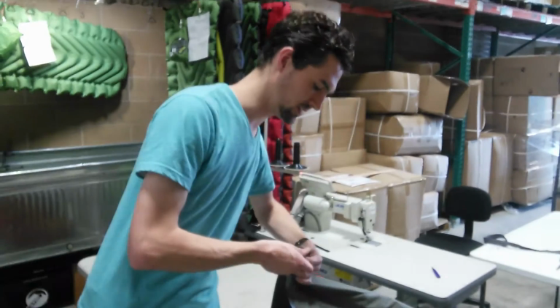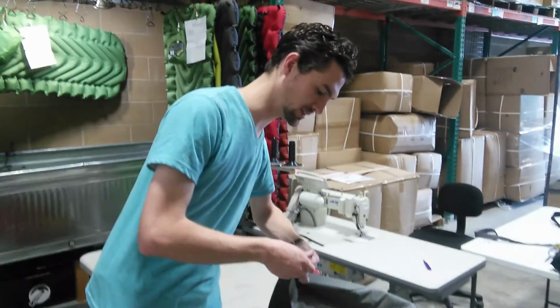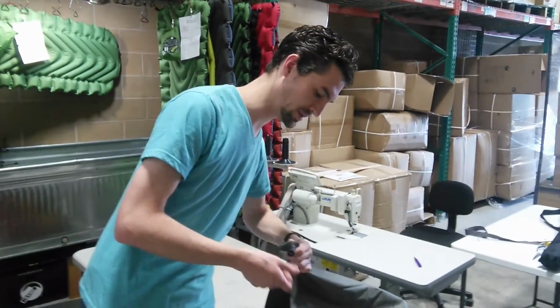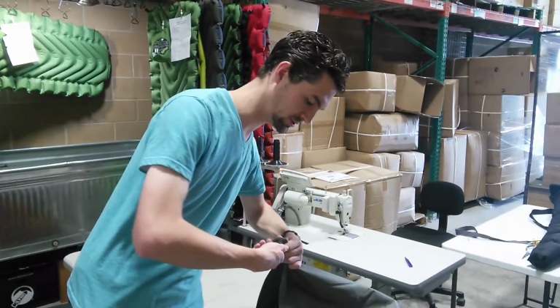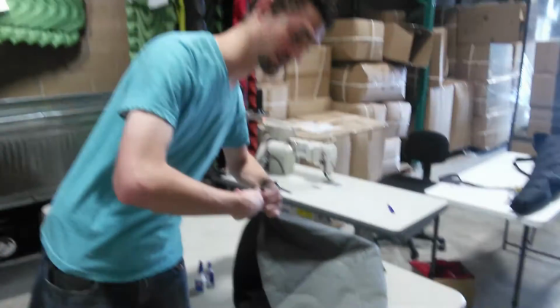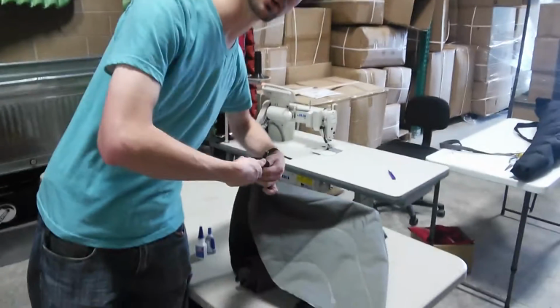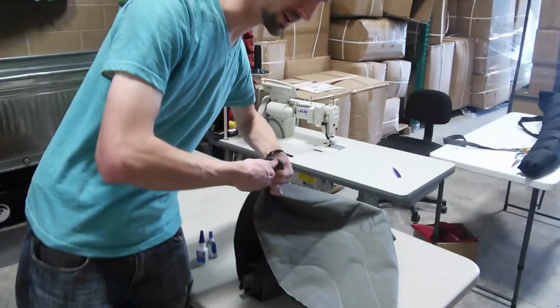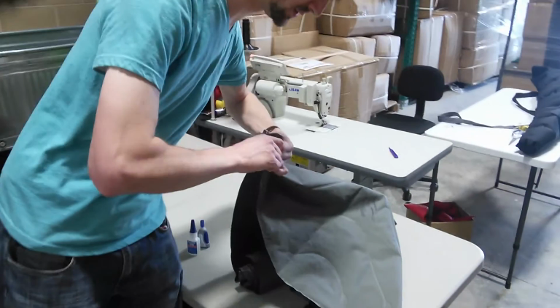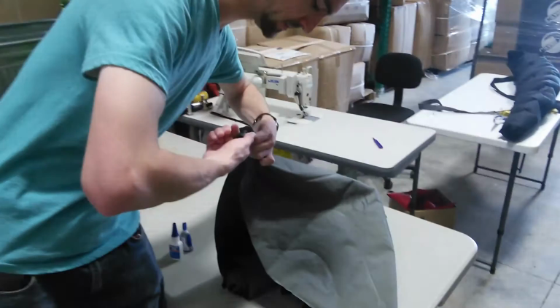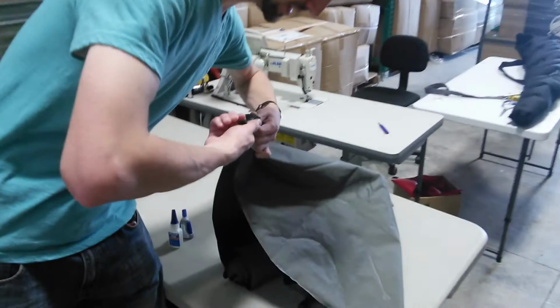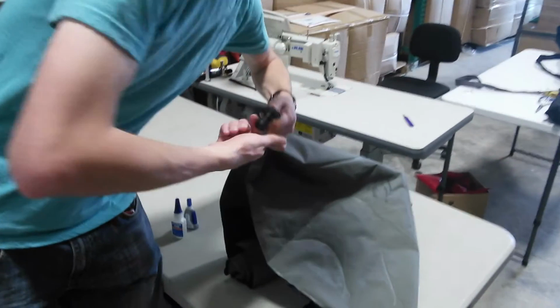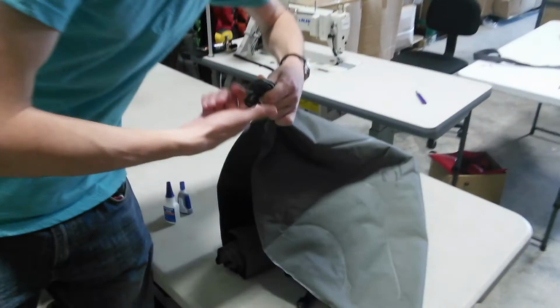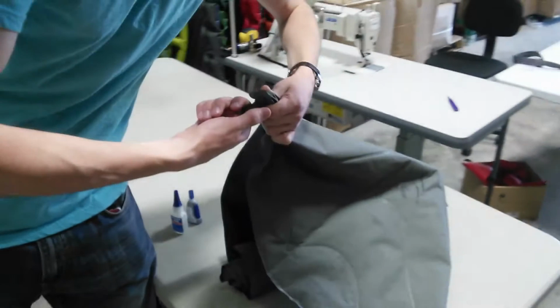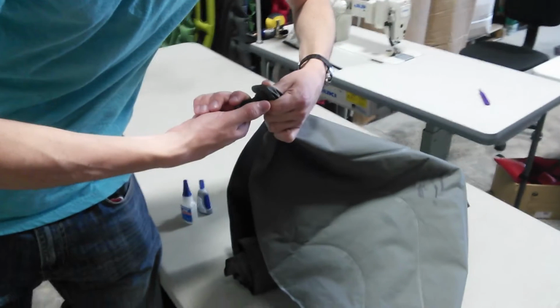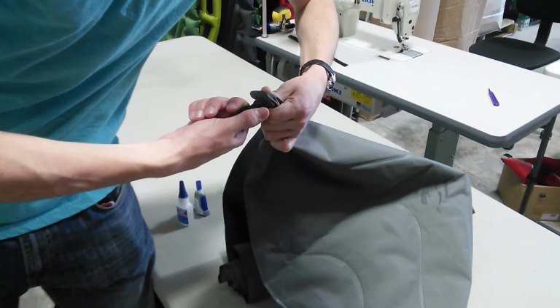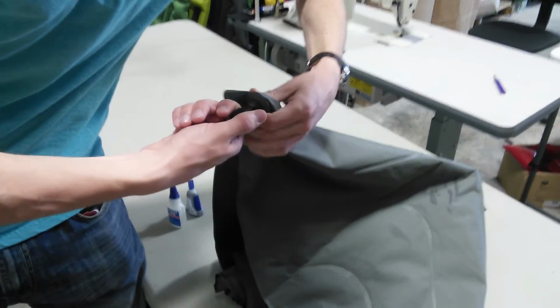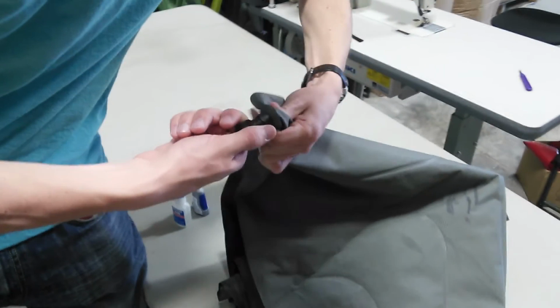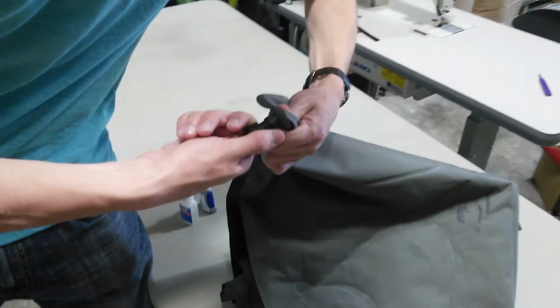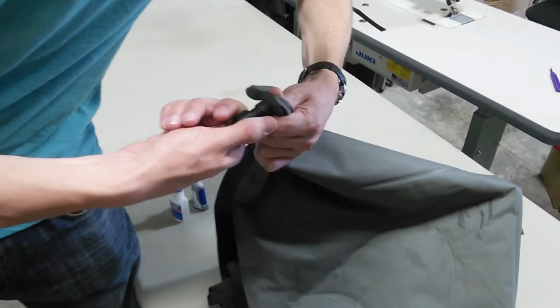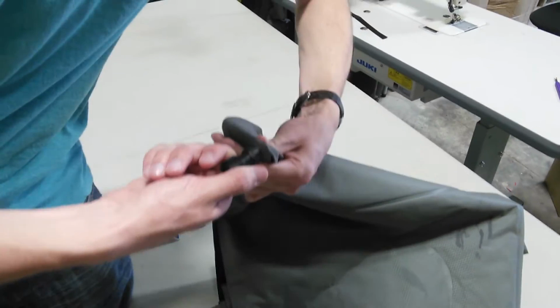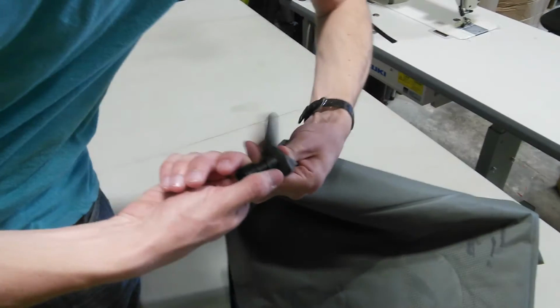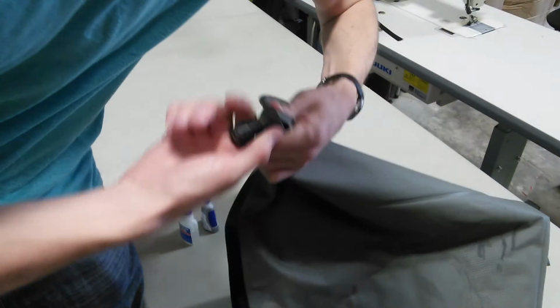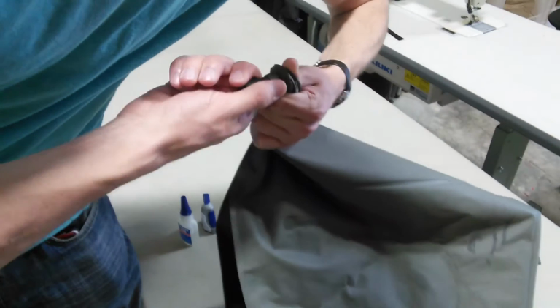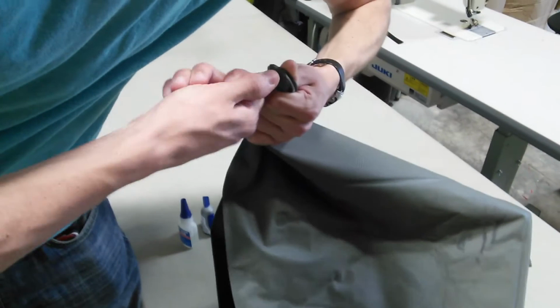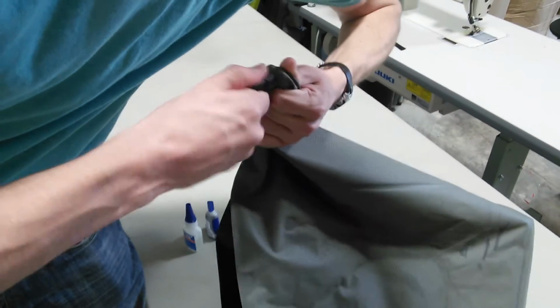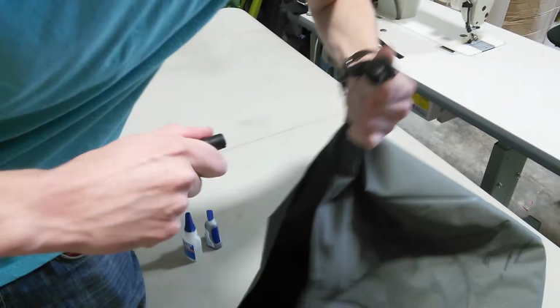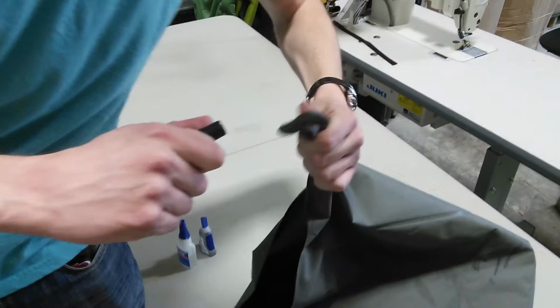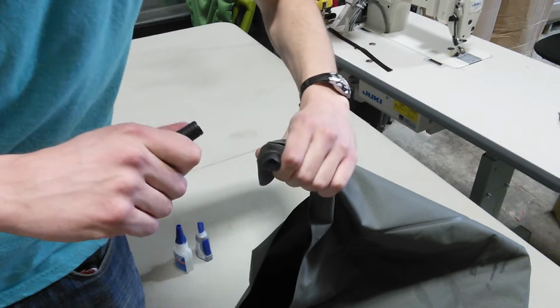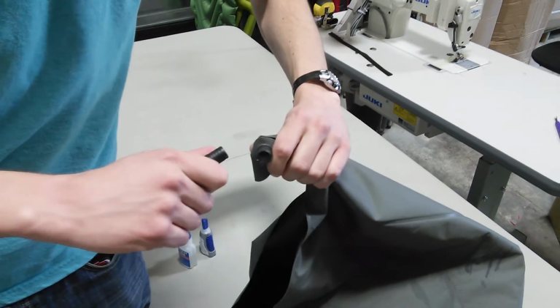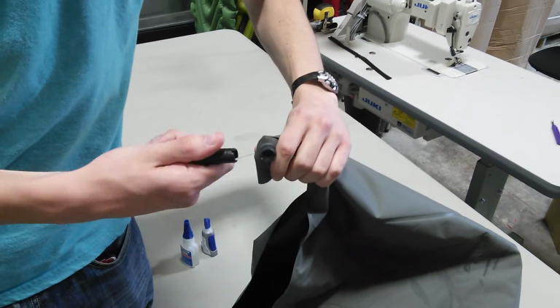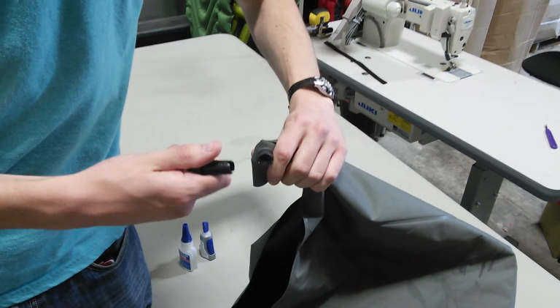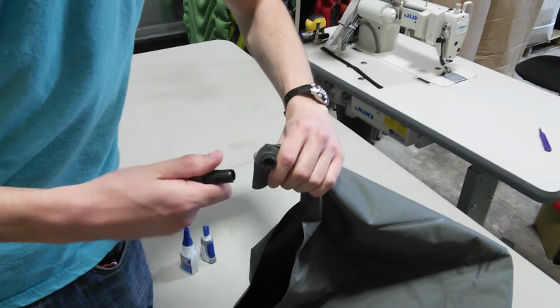This does happen occasionally, but it's a very quick and easy fix. So if you just grab here and then grab the pad just below it and then just pull and twist a little bit, it'll just pop right out.